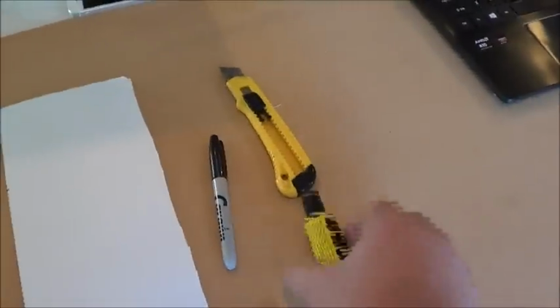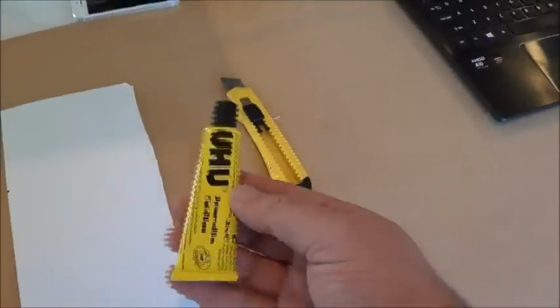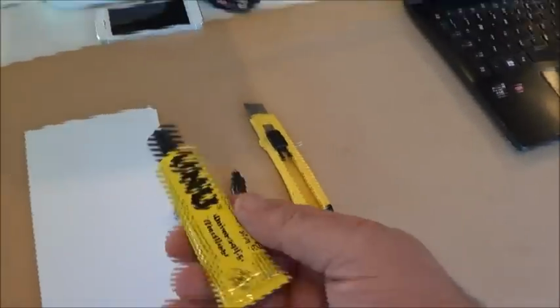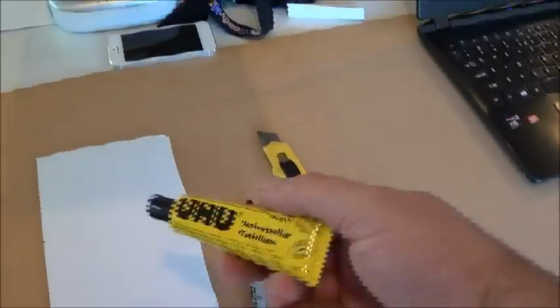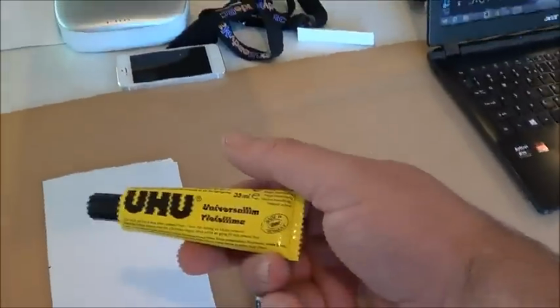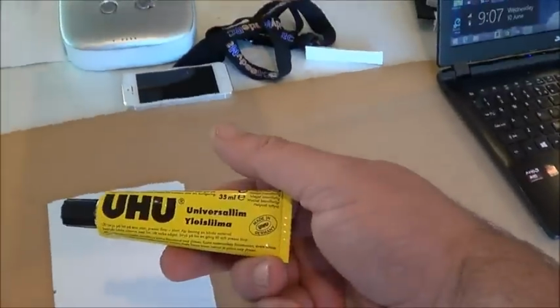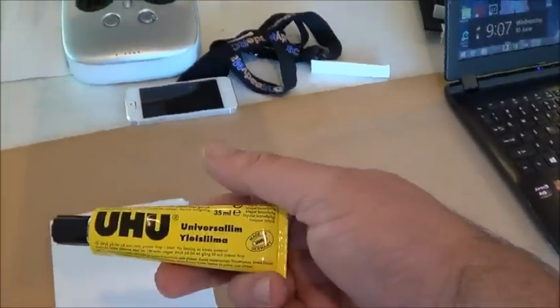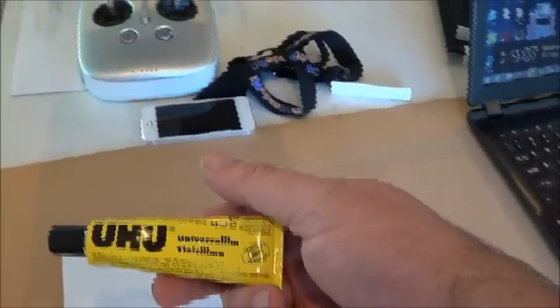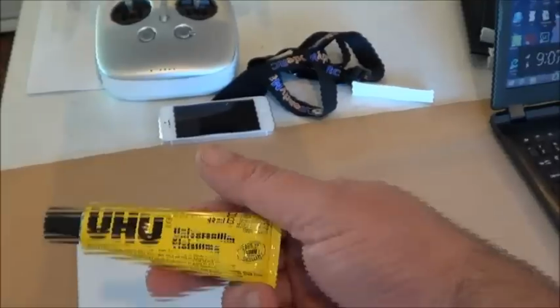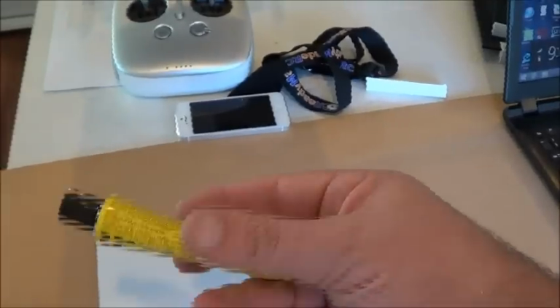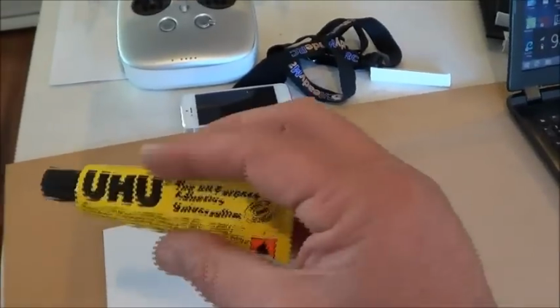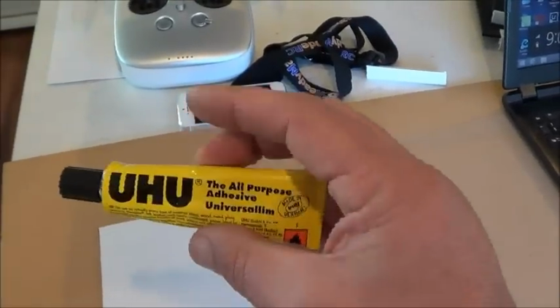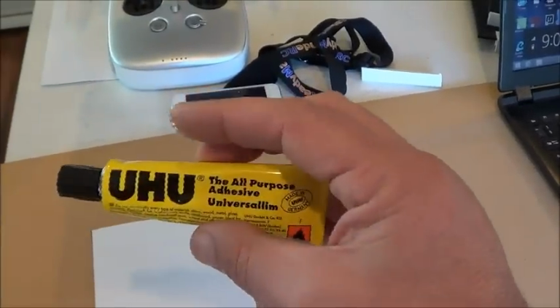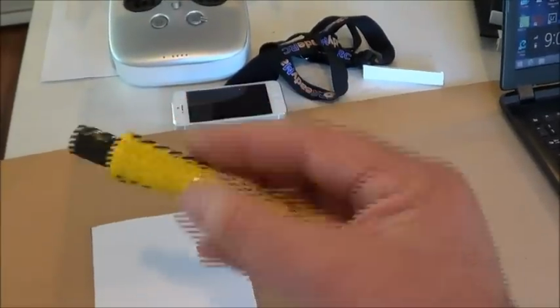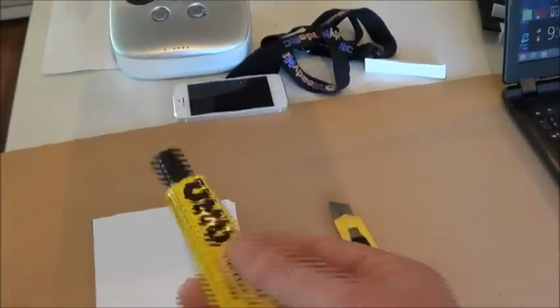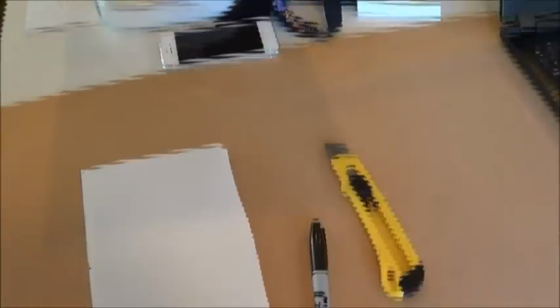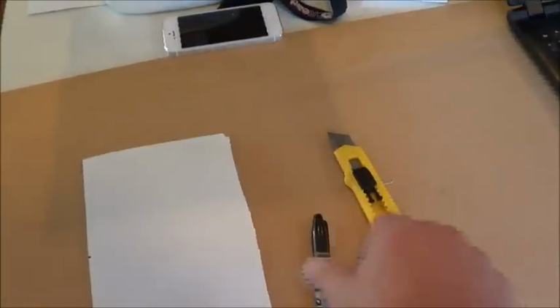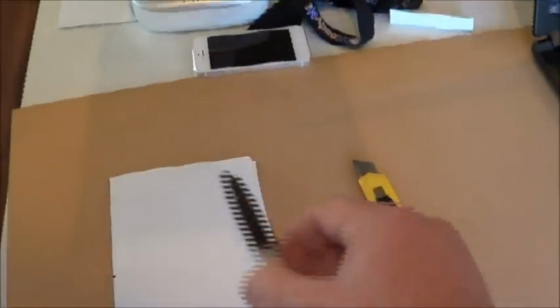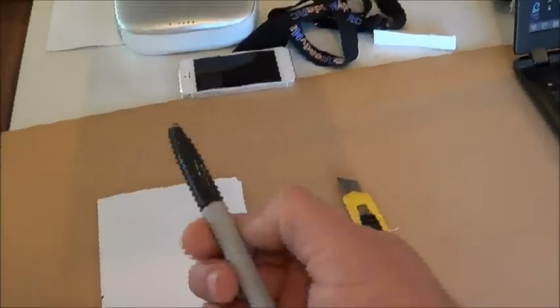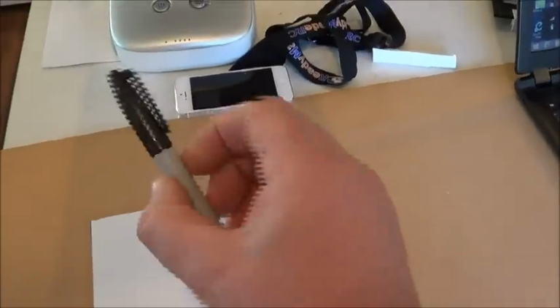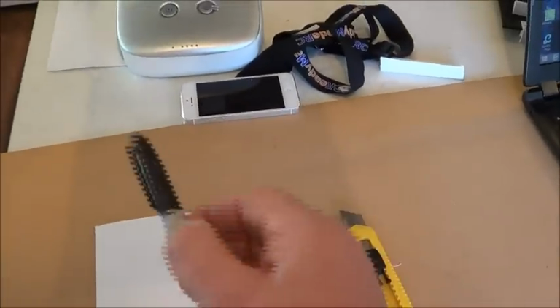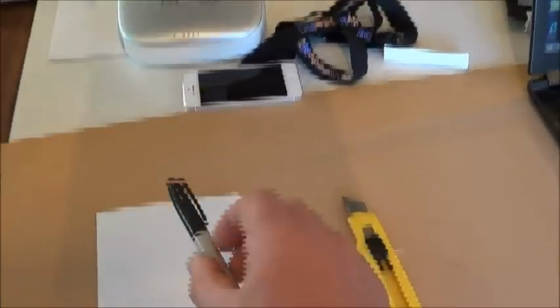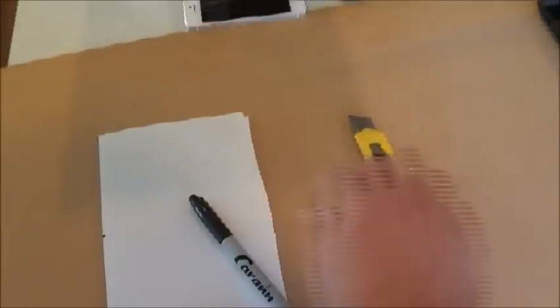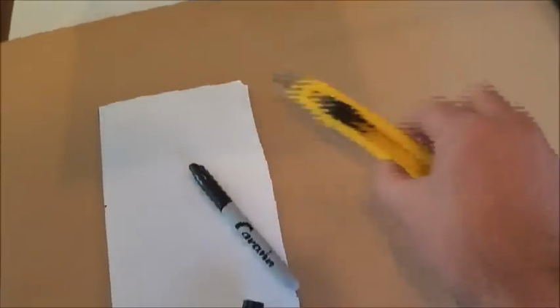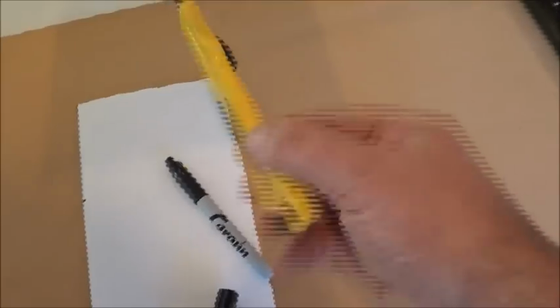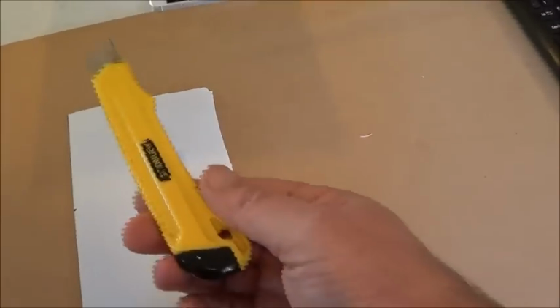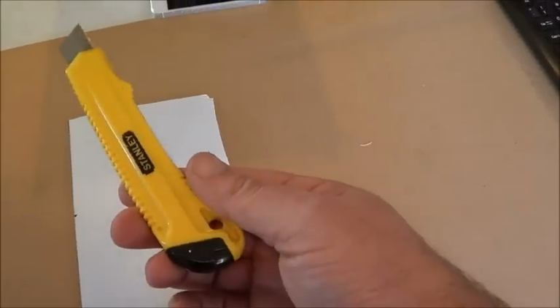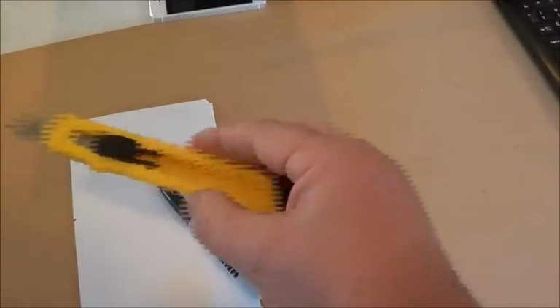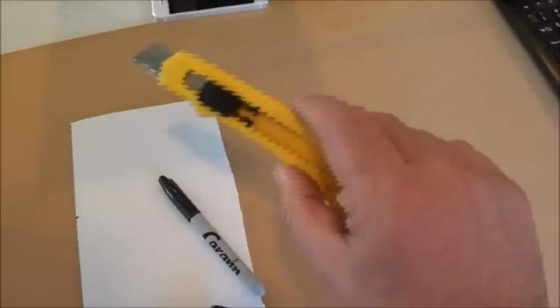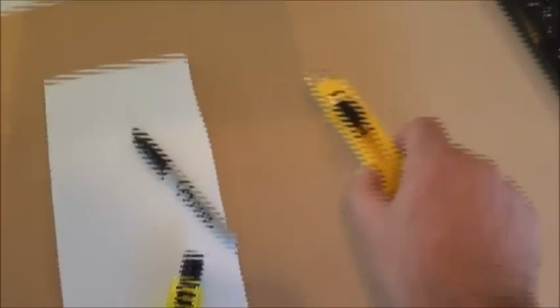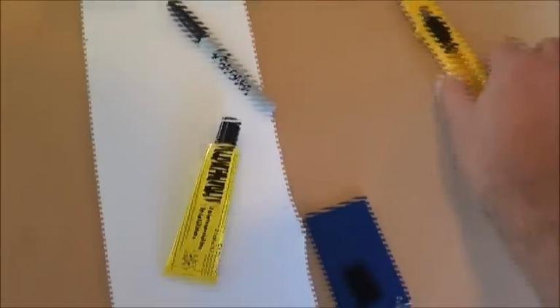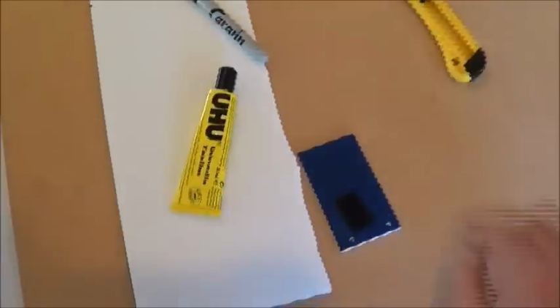You're also going to need some good heavy-duty glue — this is what we've used here — a marker pen or Sharpie, and a good craft knife as well. That's it, it's as simple as that.